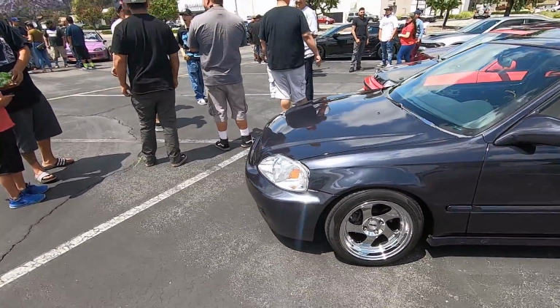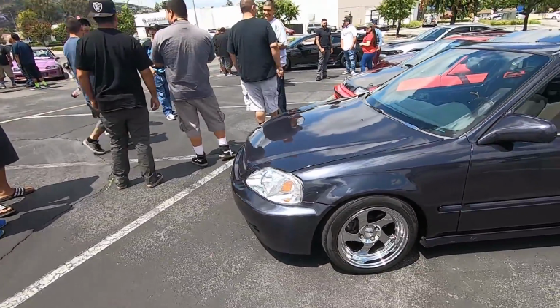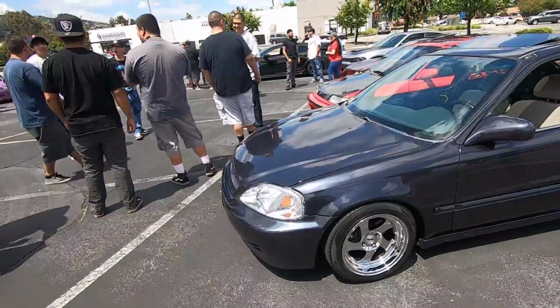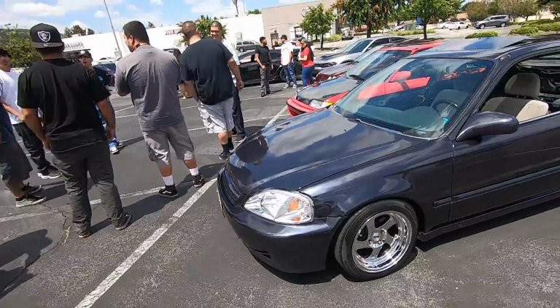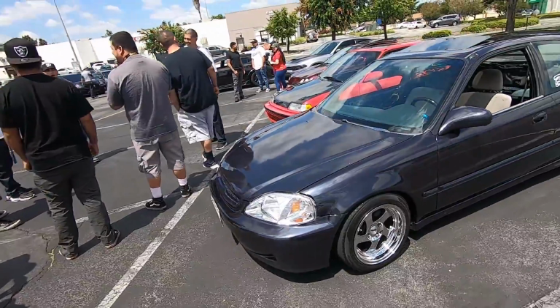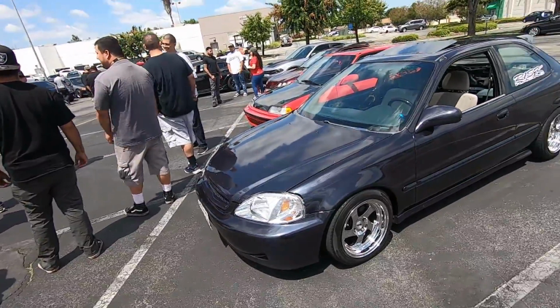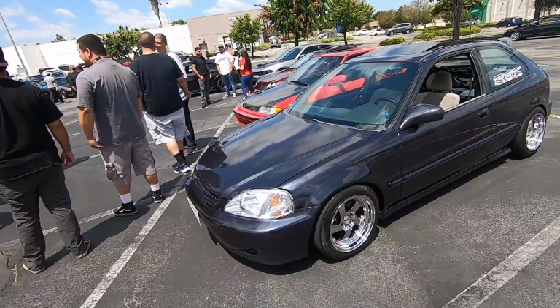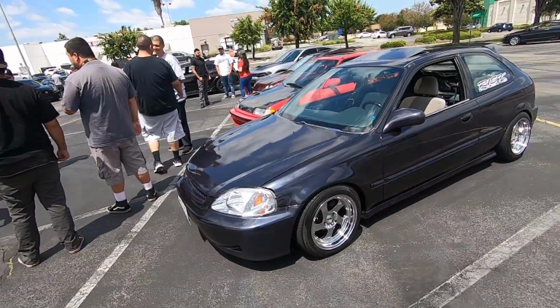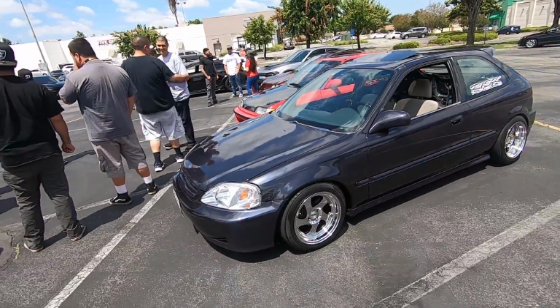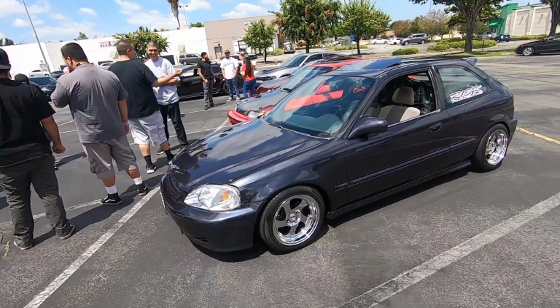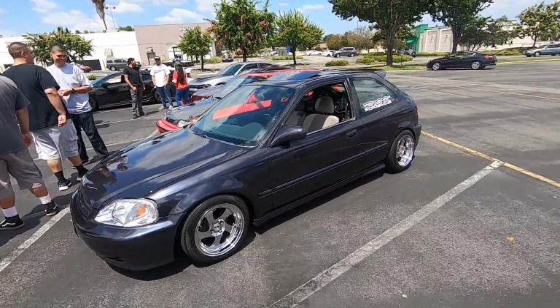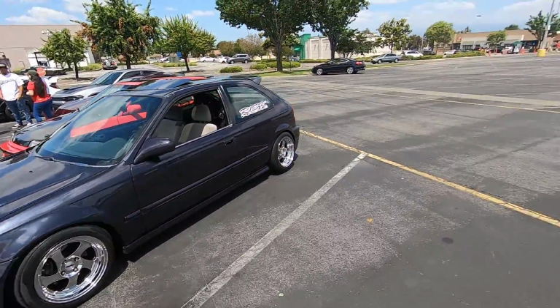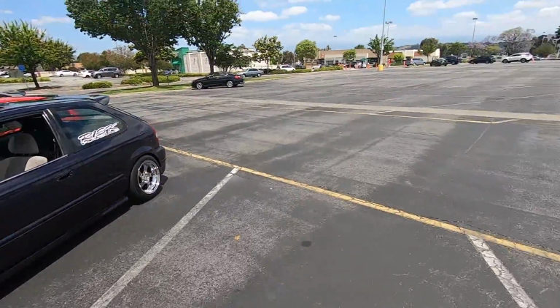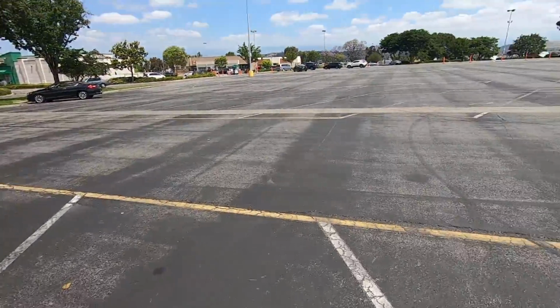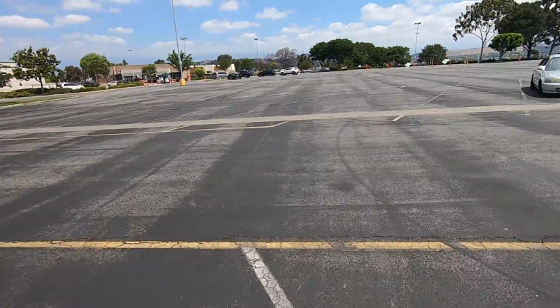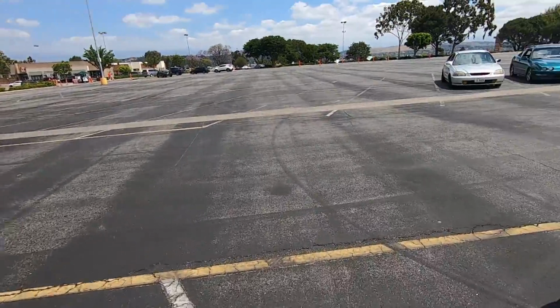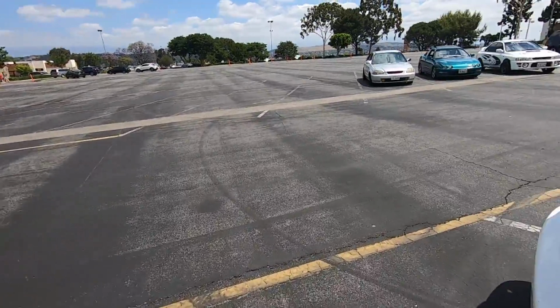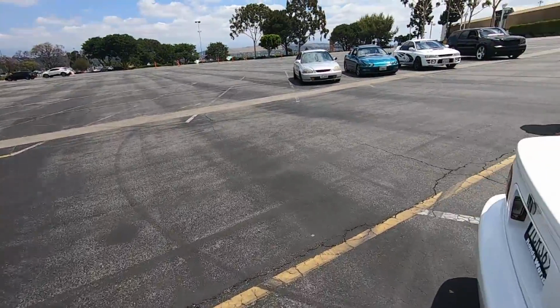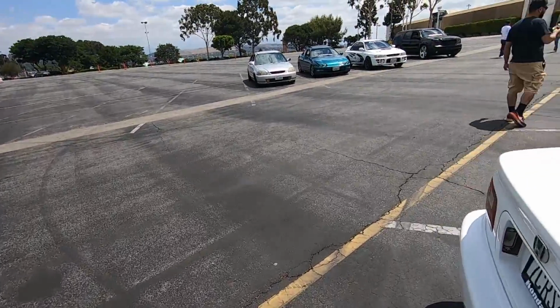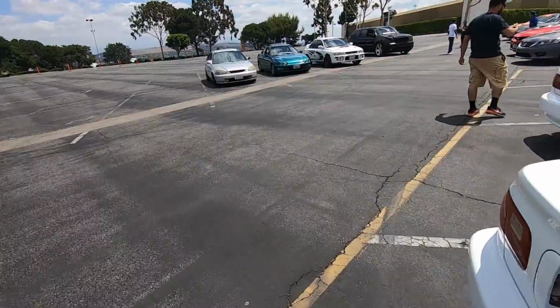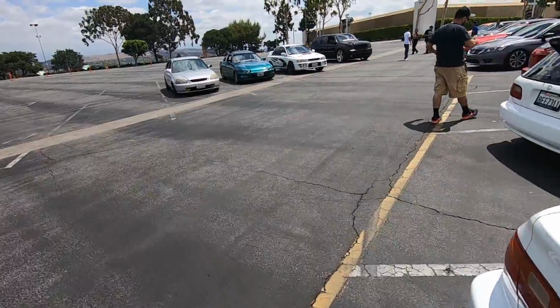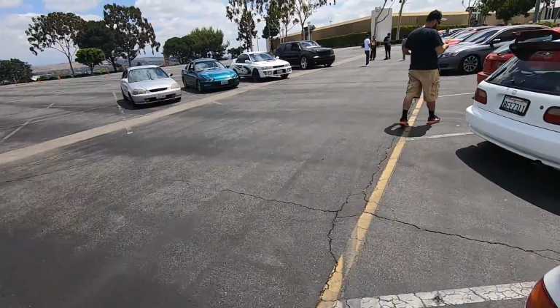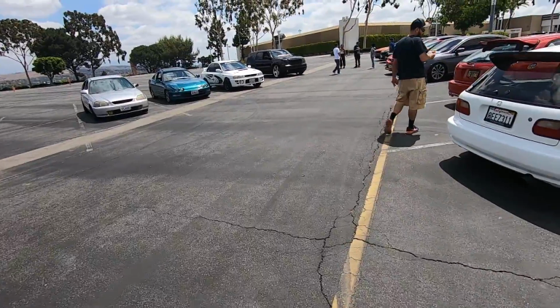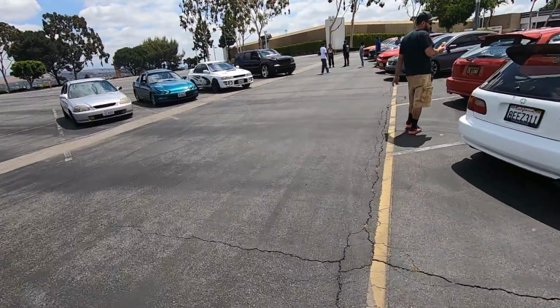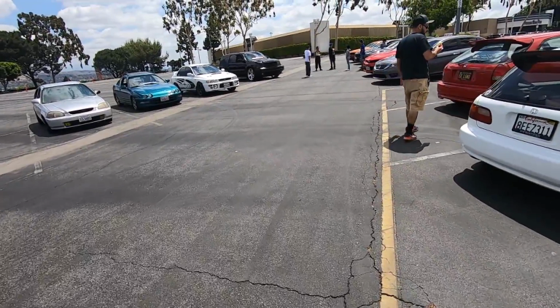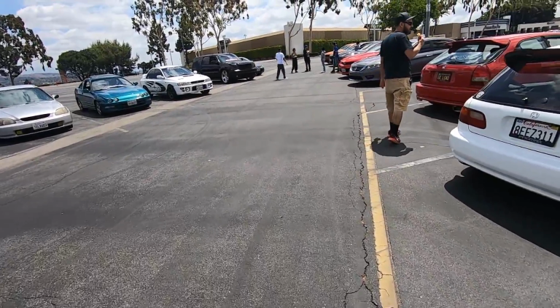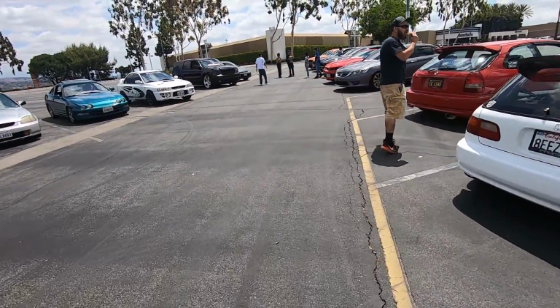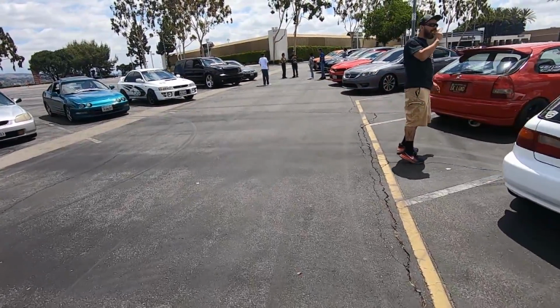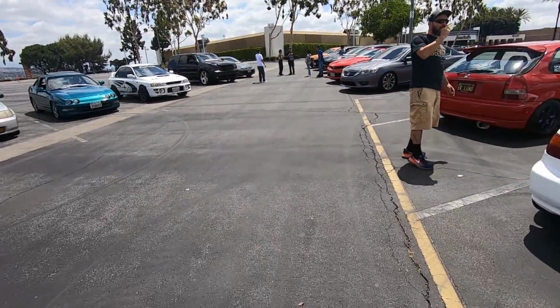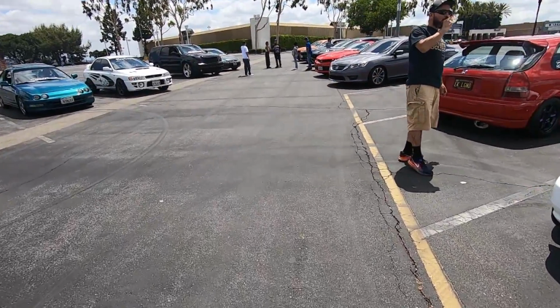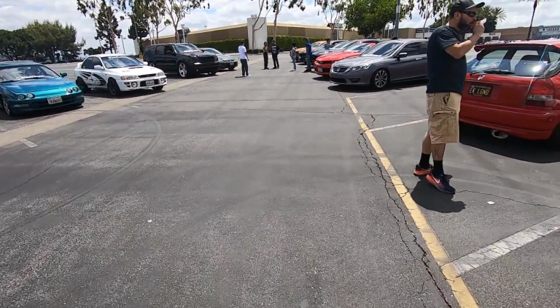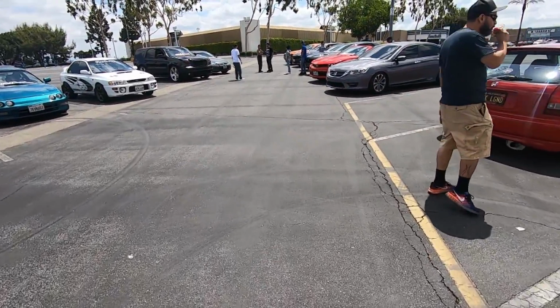I really like the color of this car — it shines really nicely in the sun. Let's go check out EK Legend's car, it's one of the cleanest ones here.